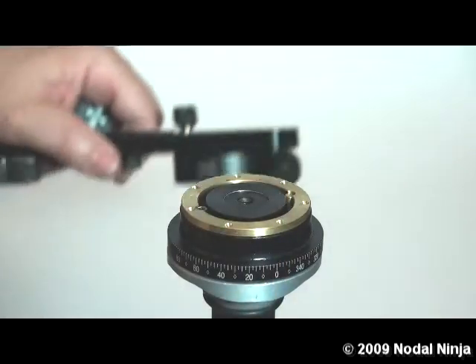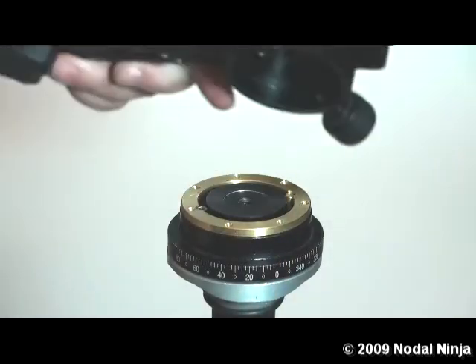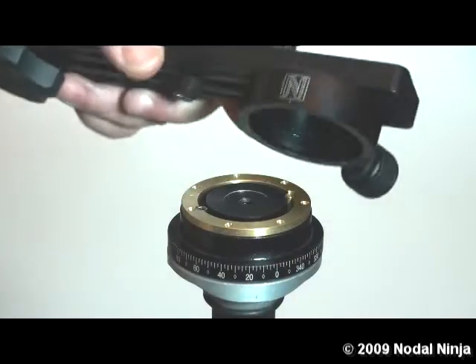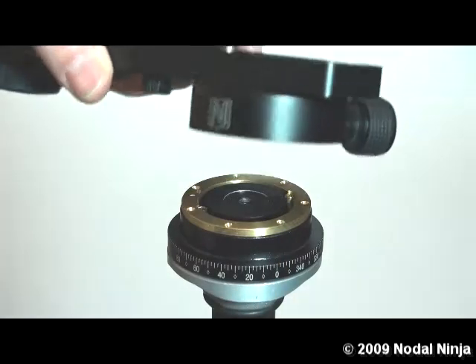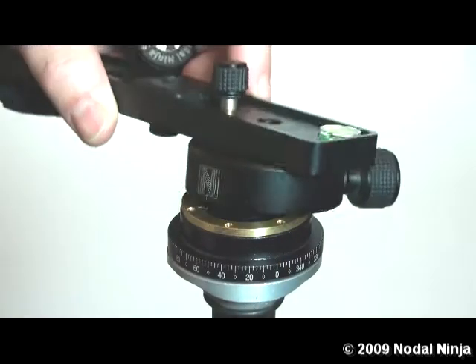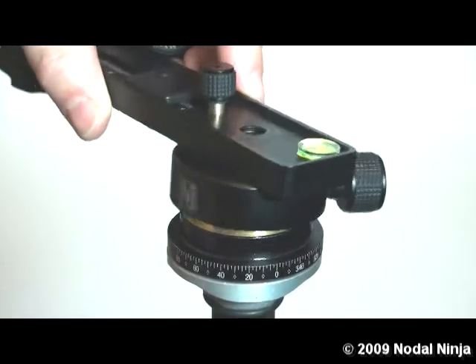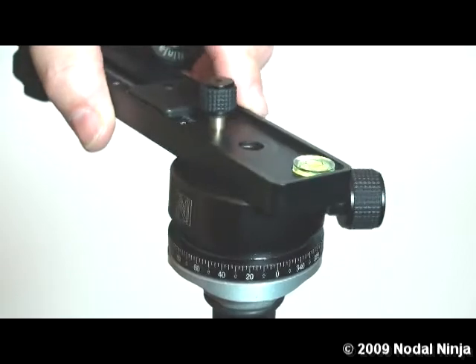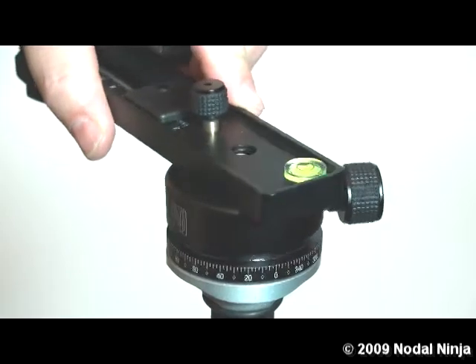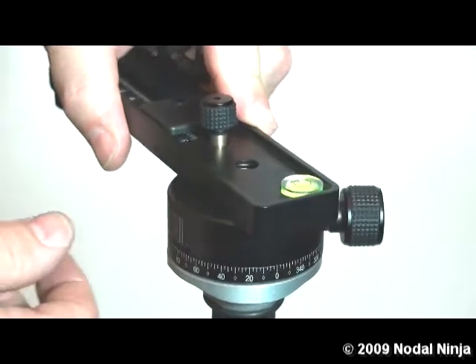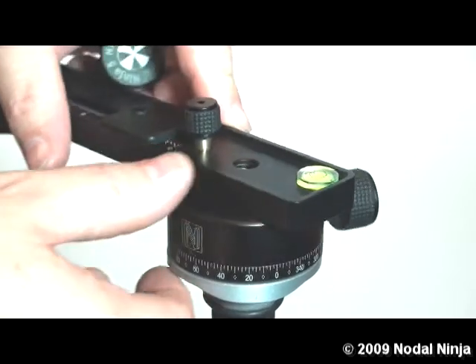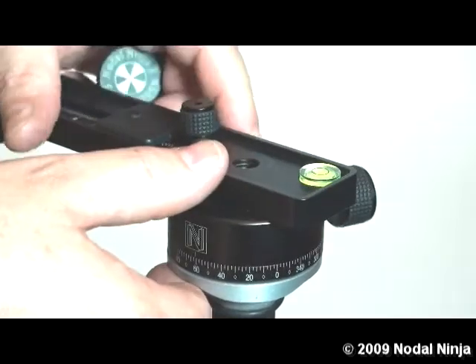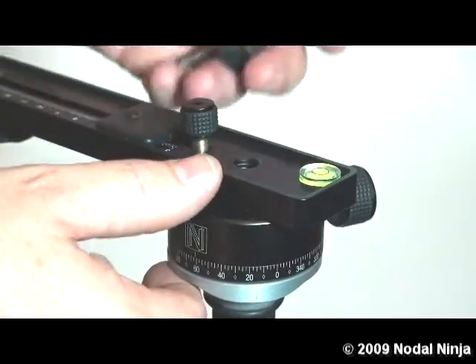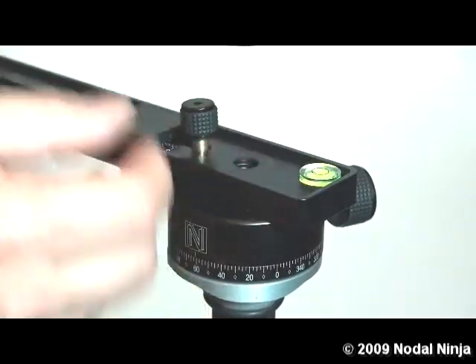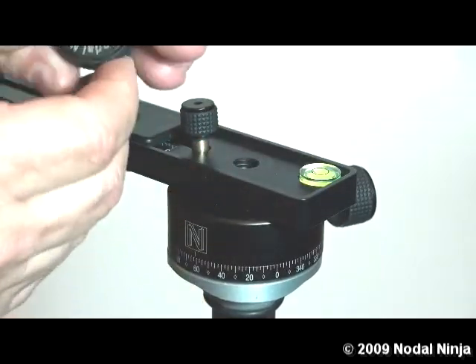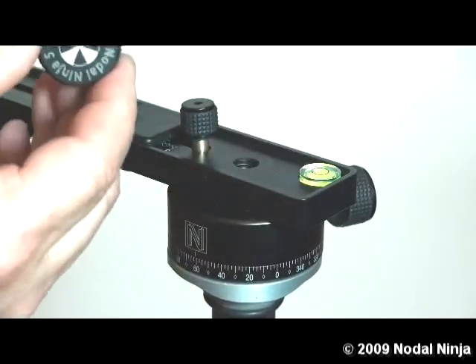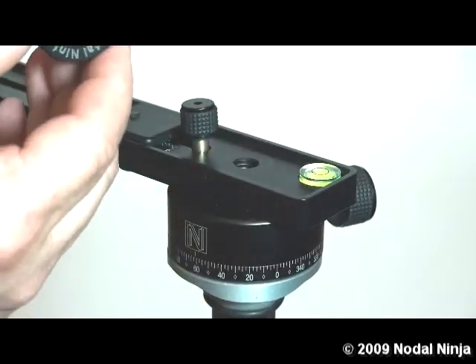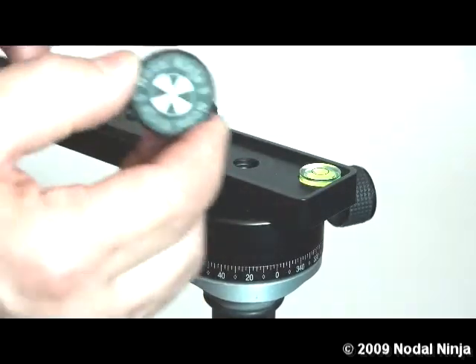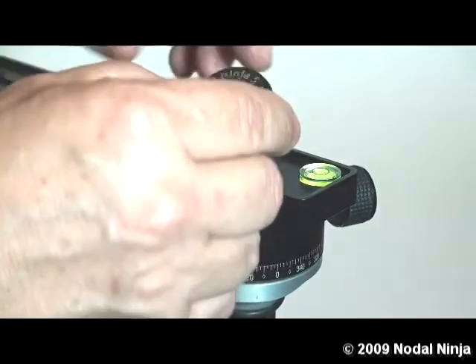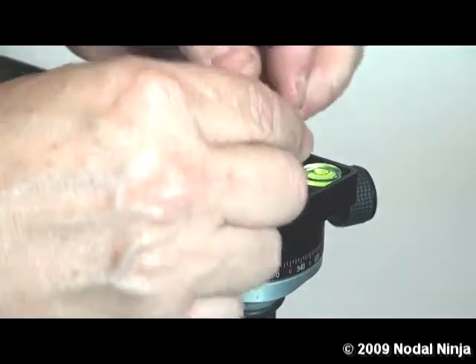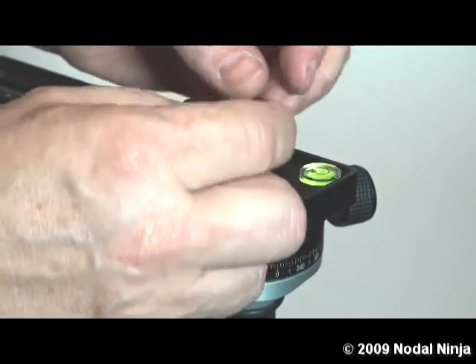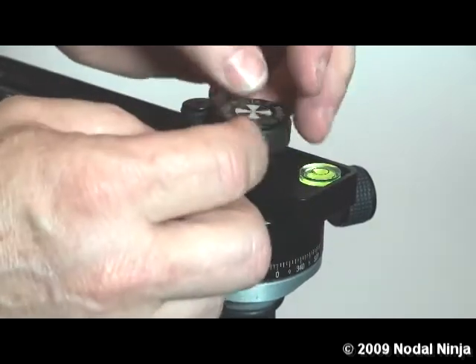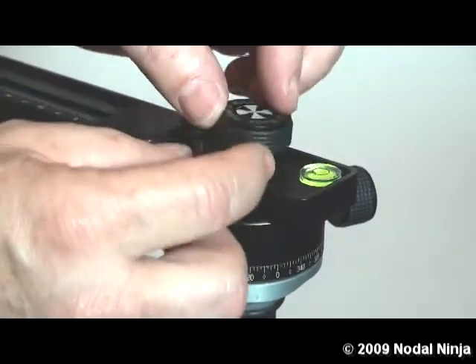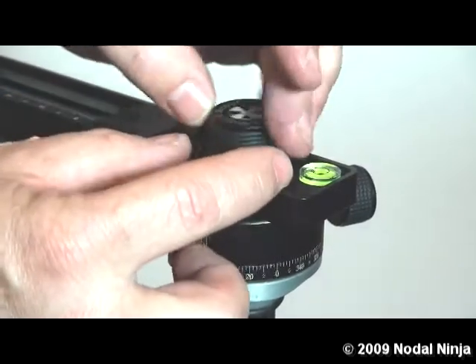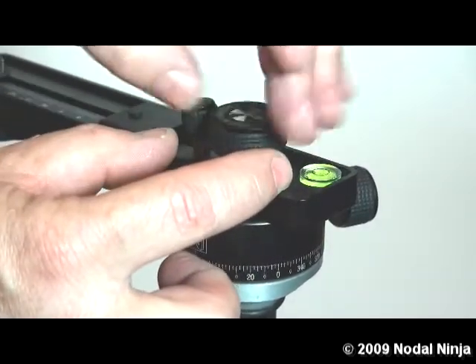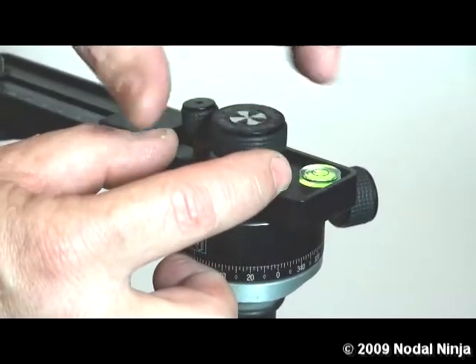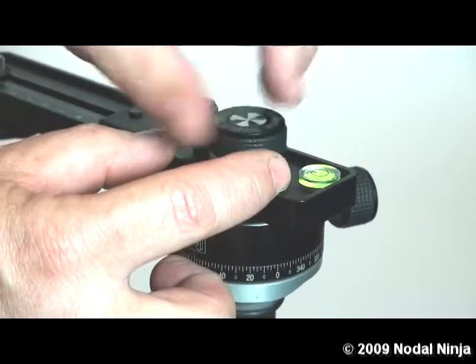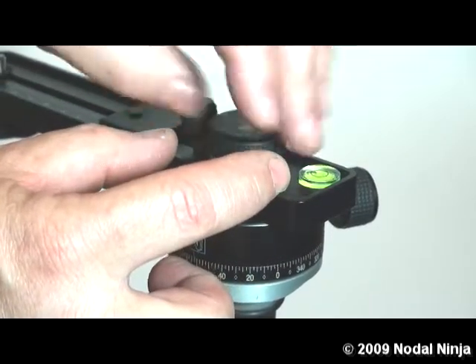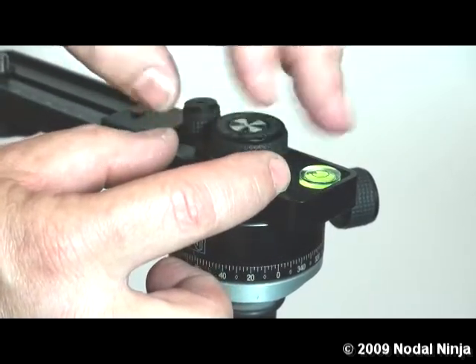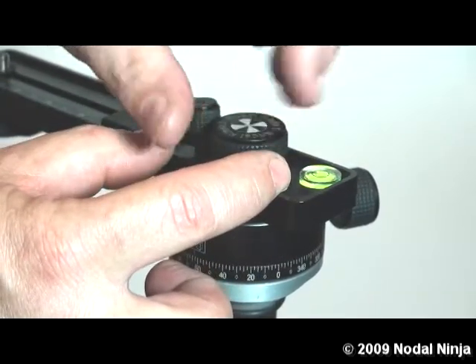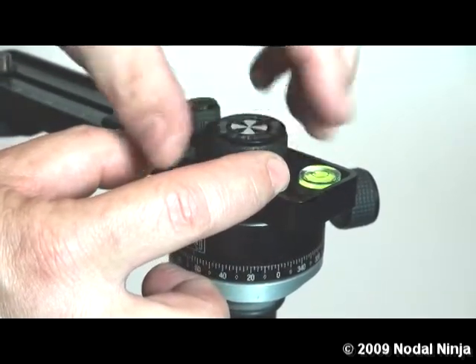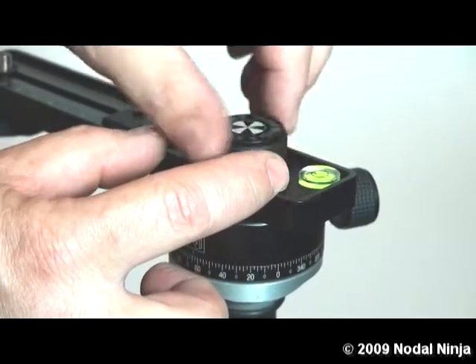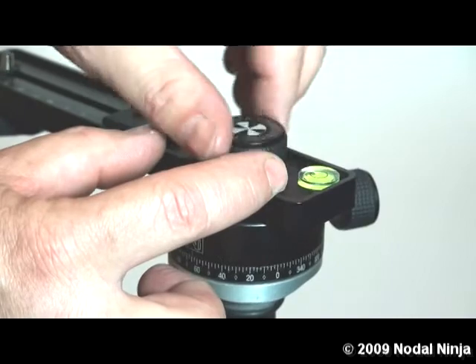Take the upper assembly and place it back on the rotator. Take the upper knob and screw it back down into place. You want it nice and snug — don't over tighten it.